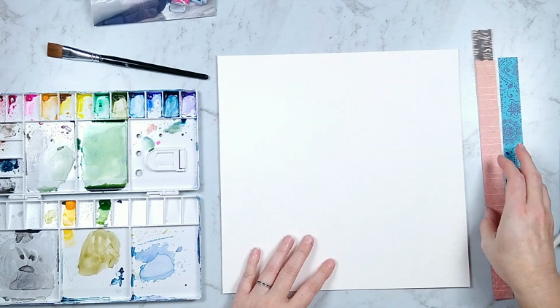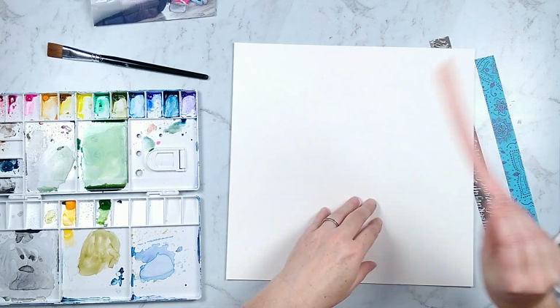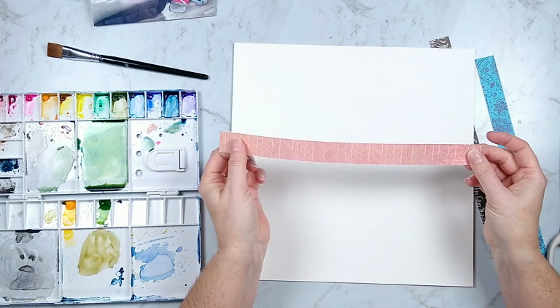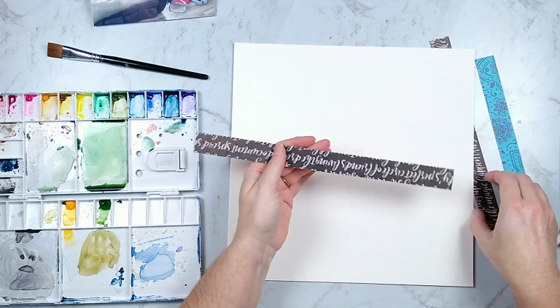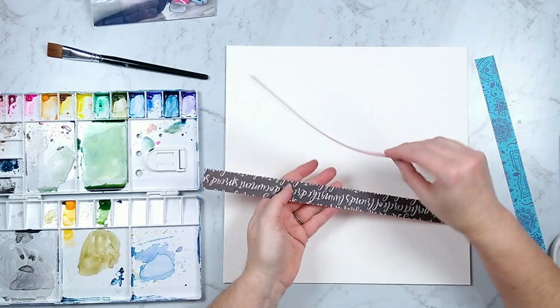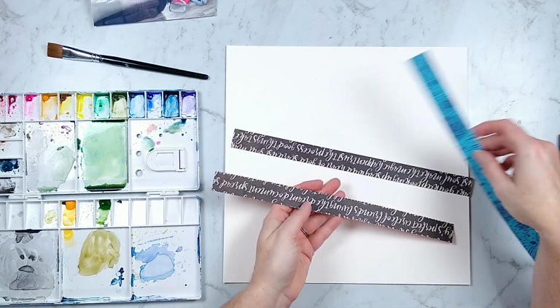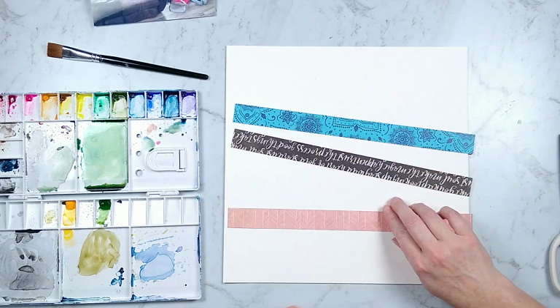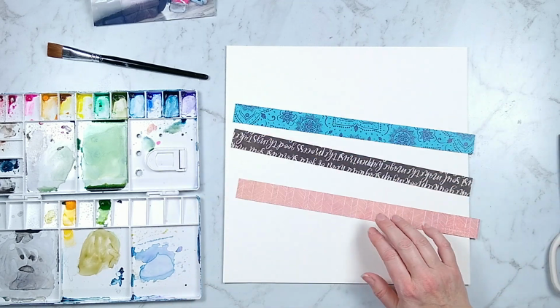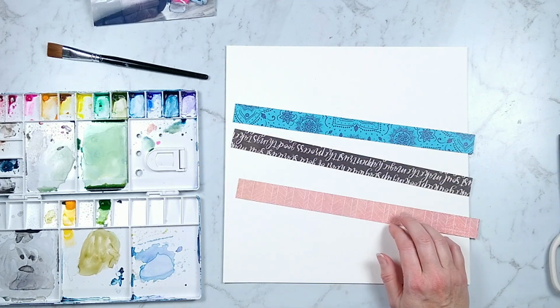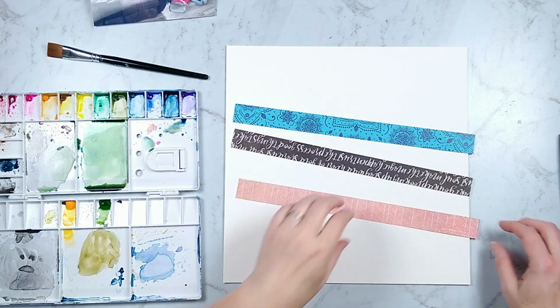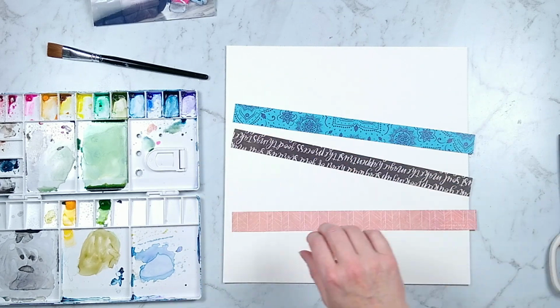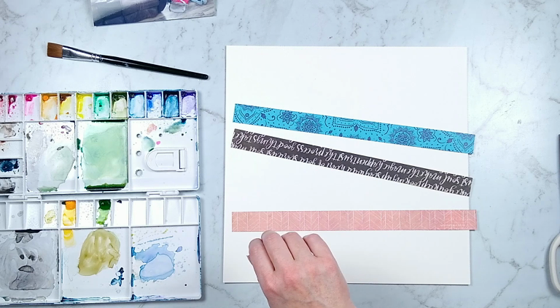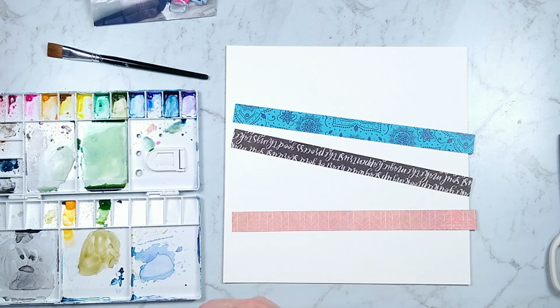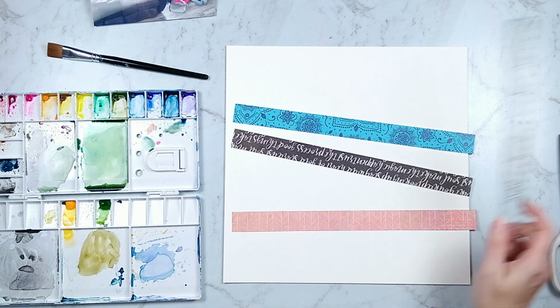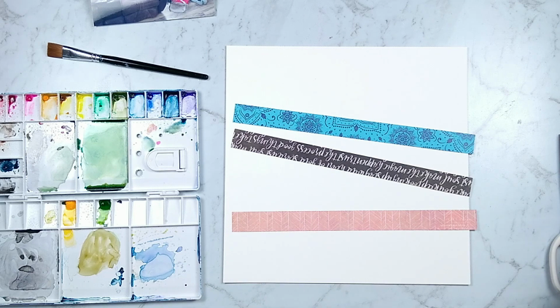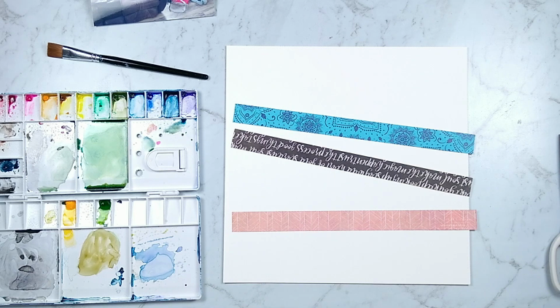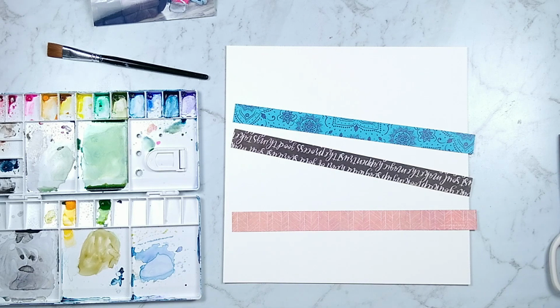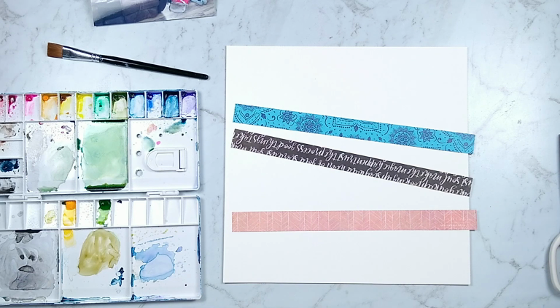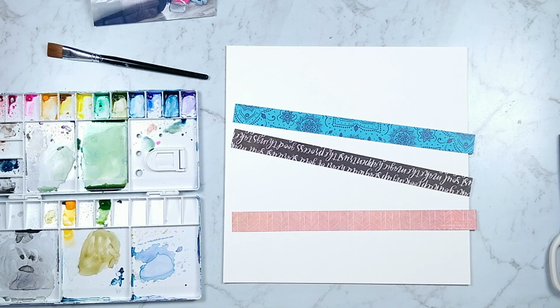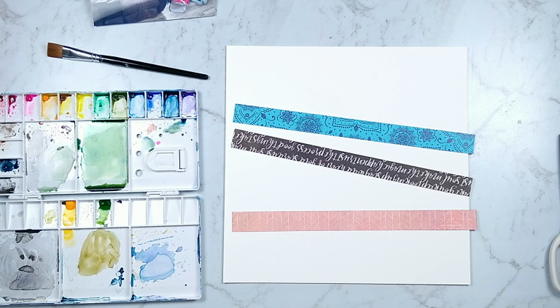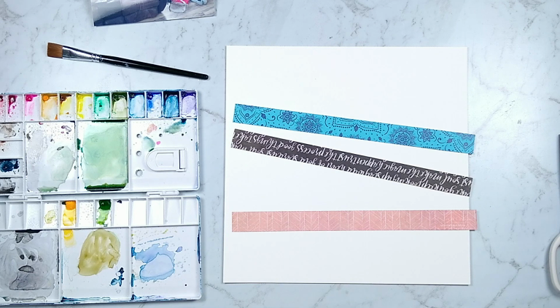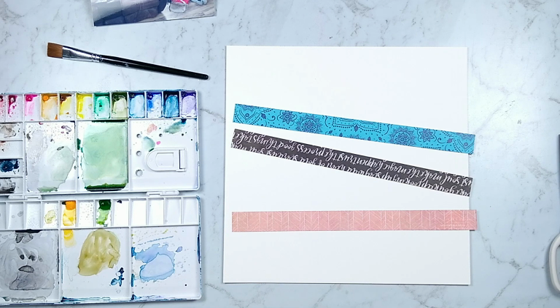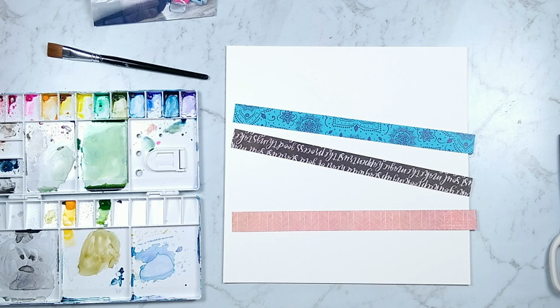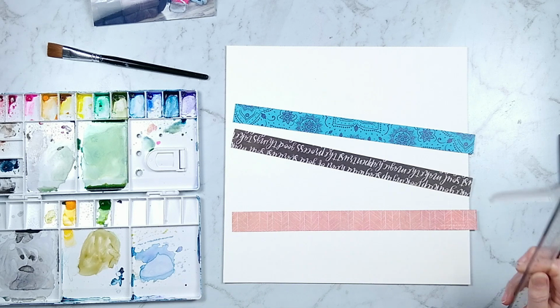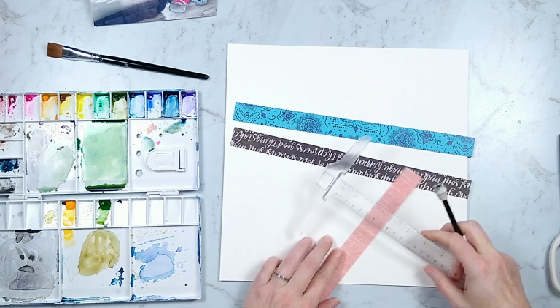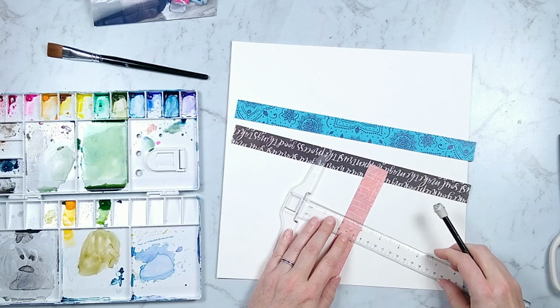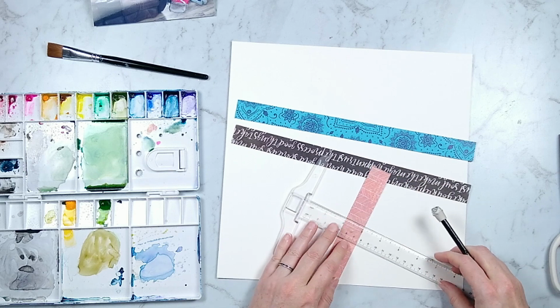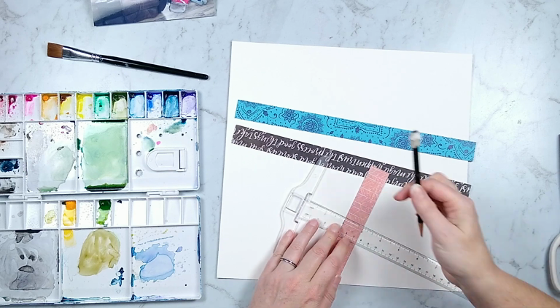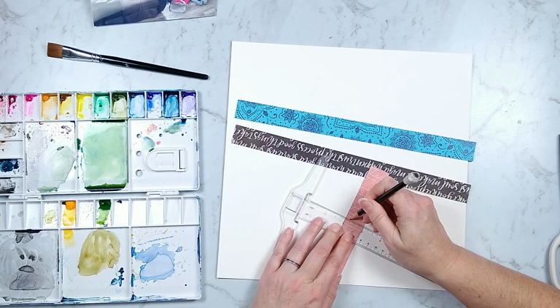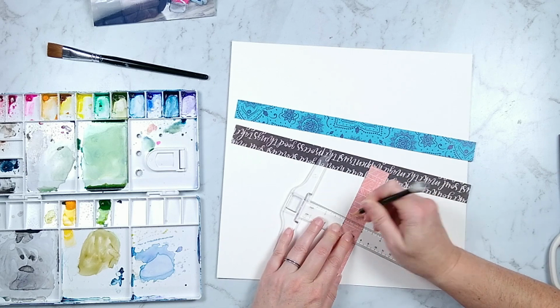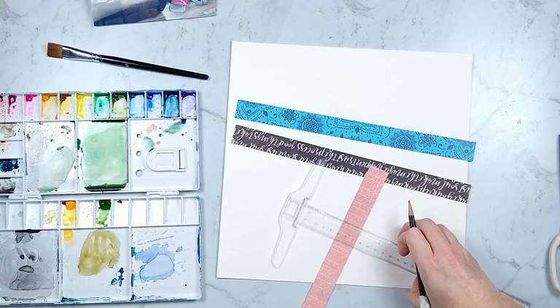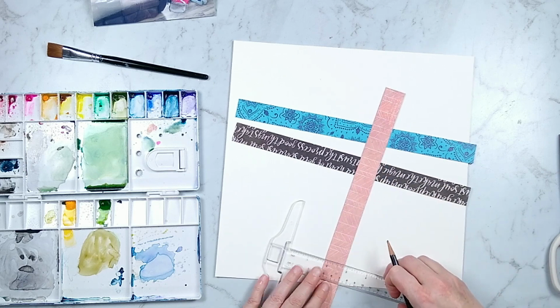The prompt for this one was to talk about your spot on the couch and what you do there. The technique prompt was to use fringe. So that's where I'm starting with this layout — creating these fringe strips.